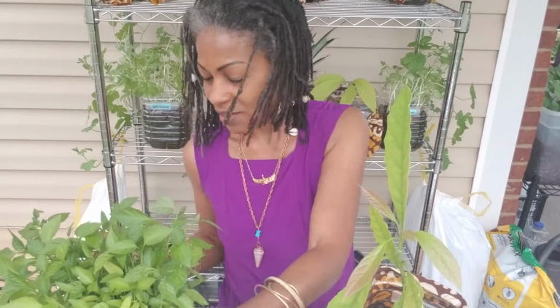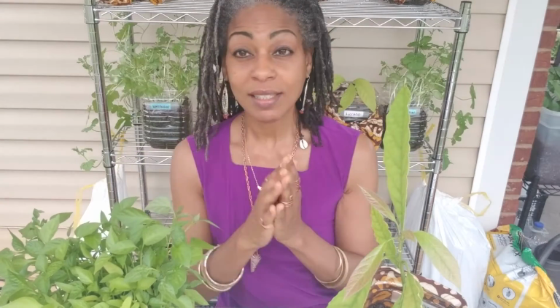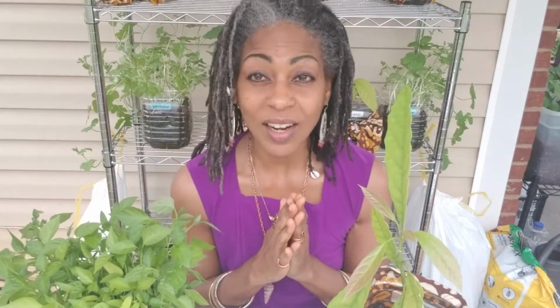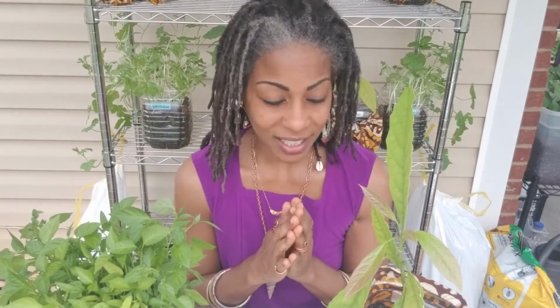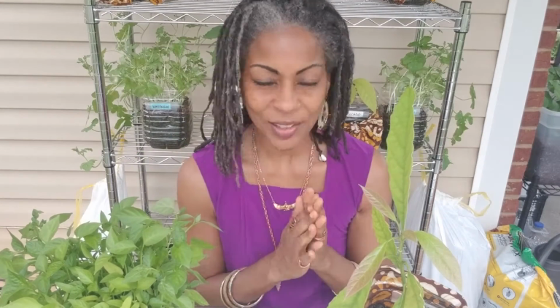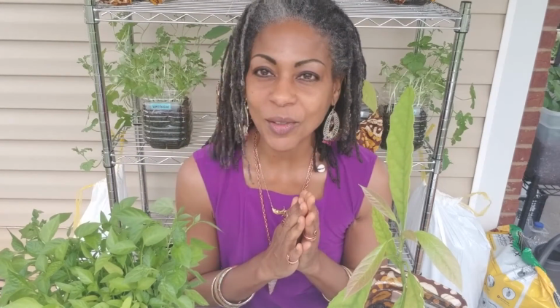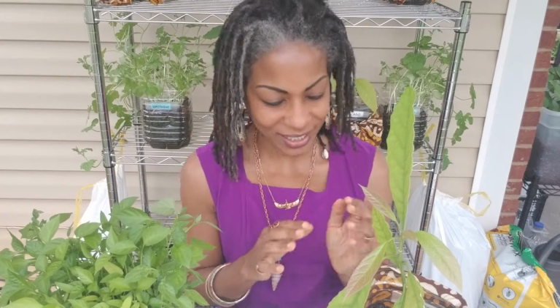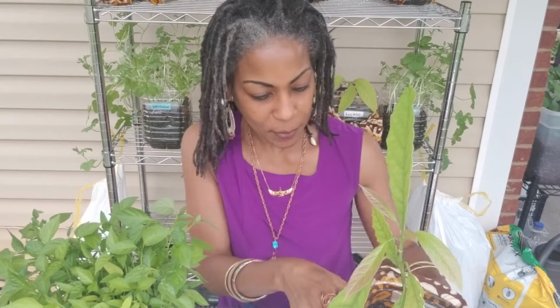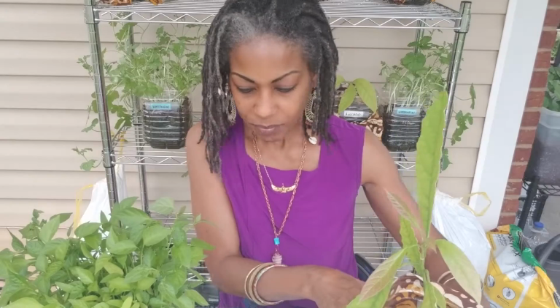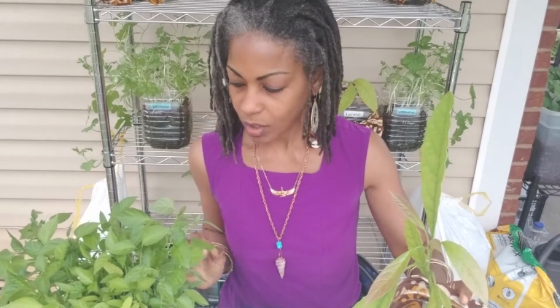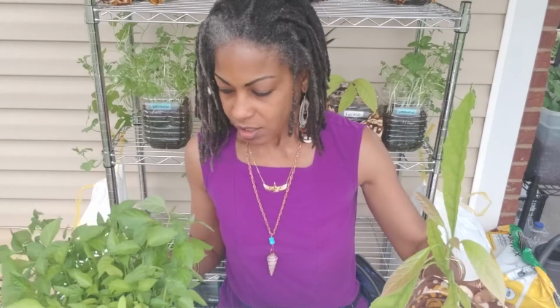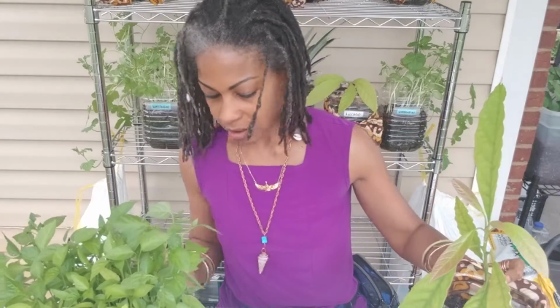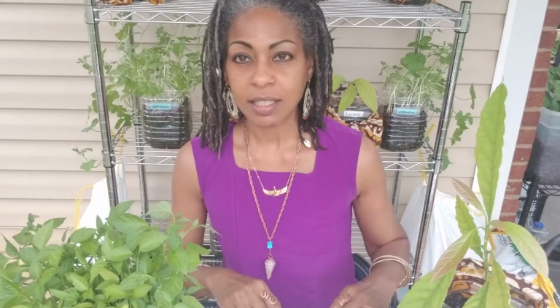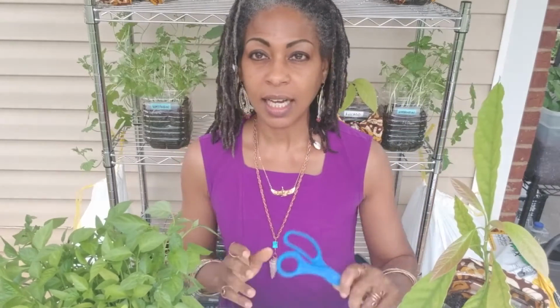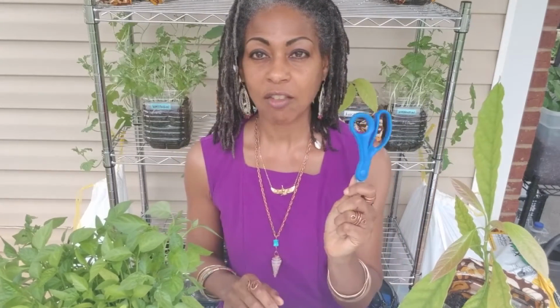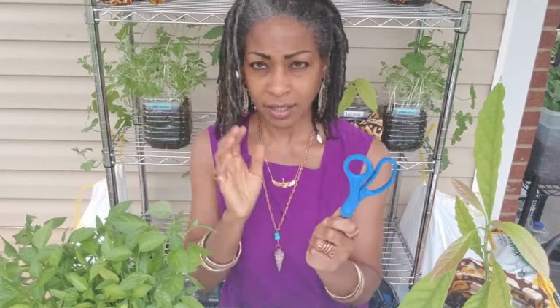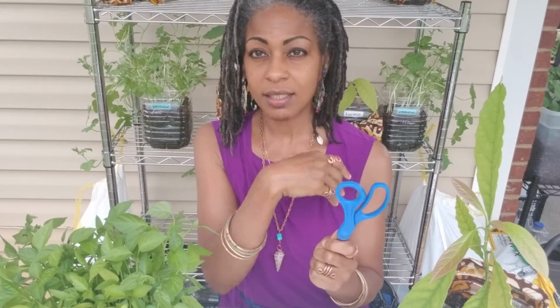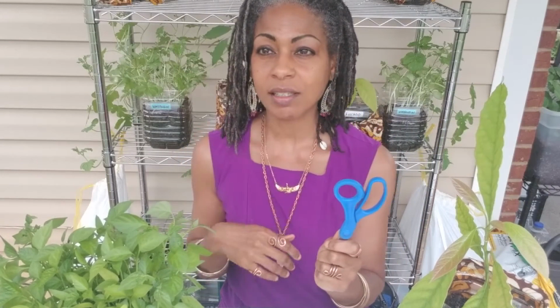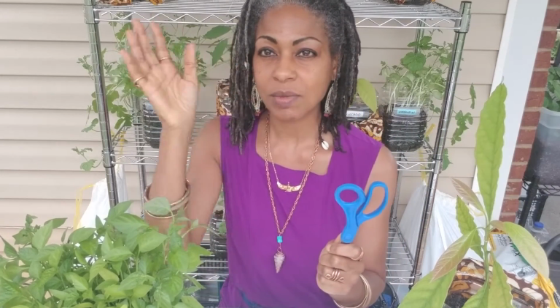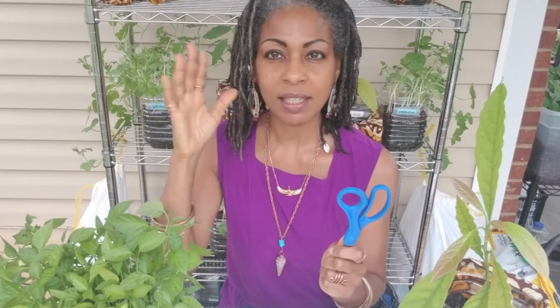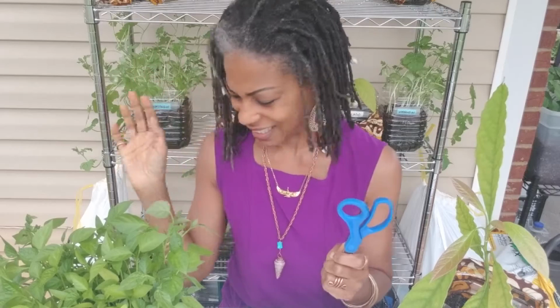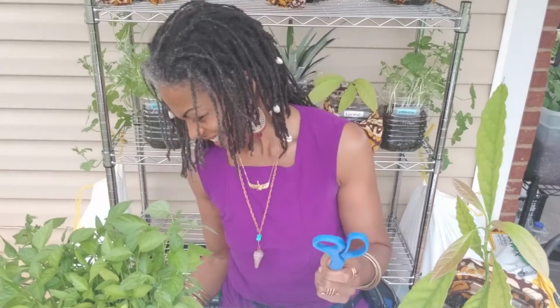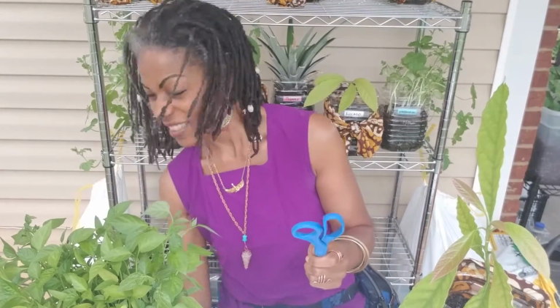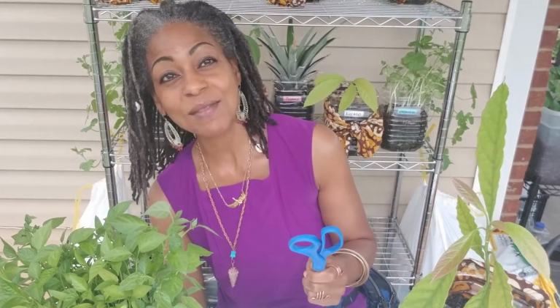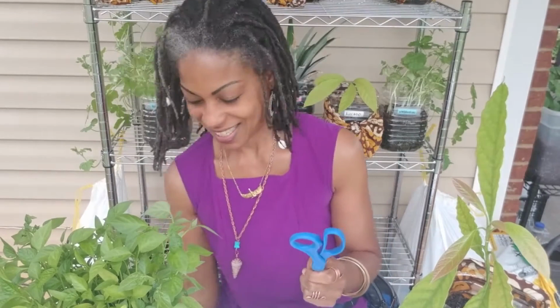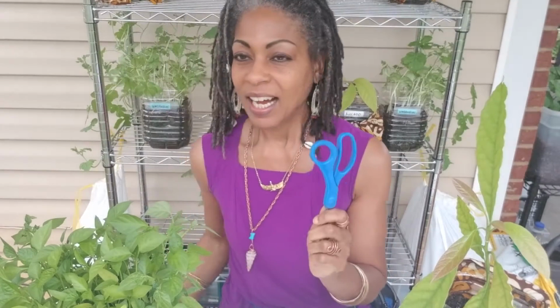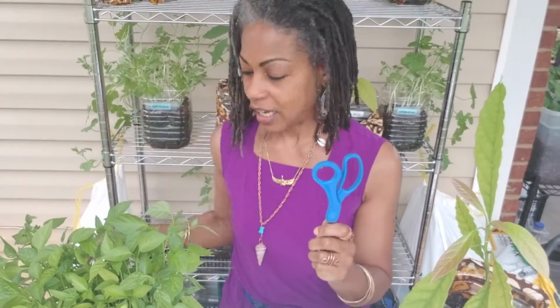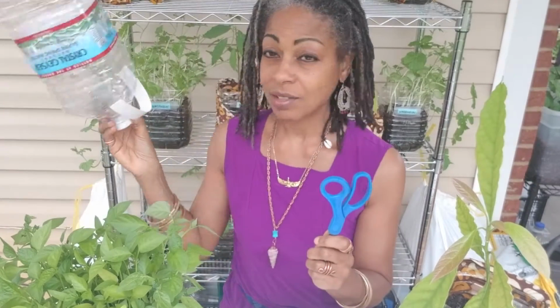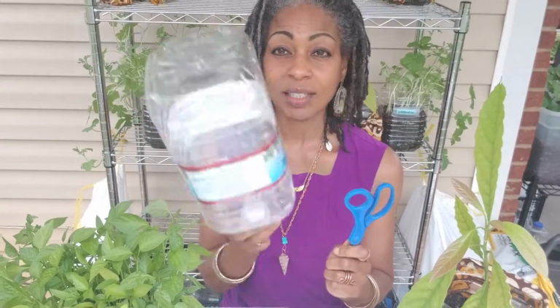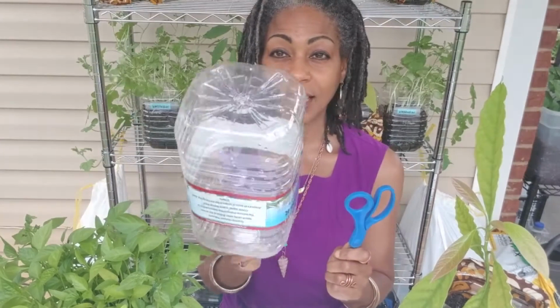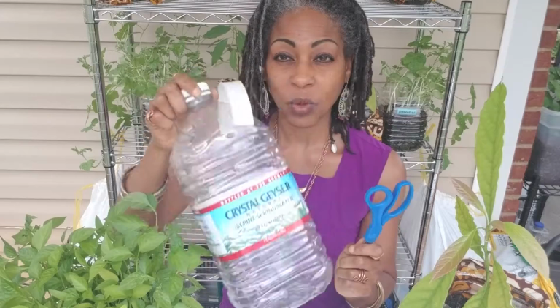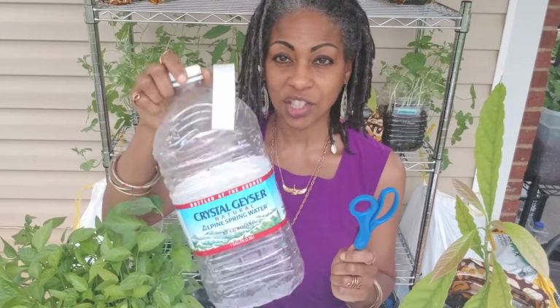So let's get started — this is going to be a quick one. All you're going to need is my handy dandy scissors and, of course, a water jug.